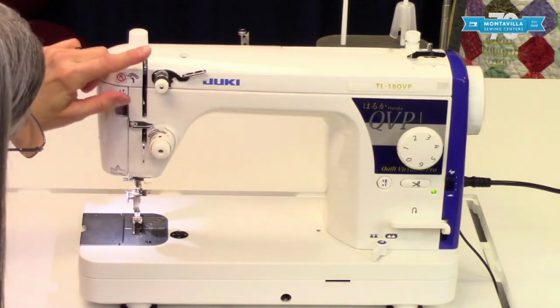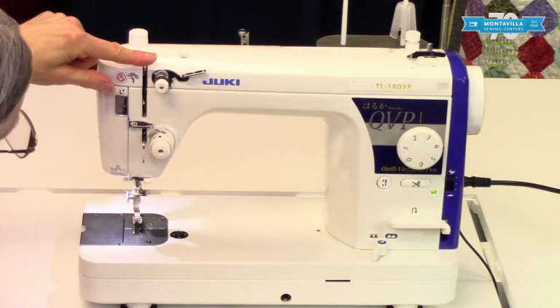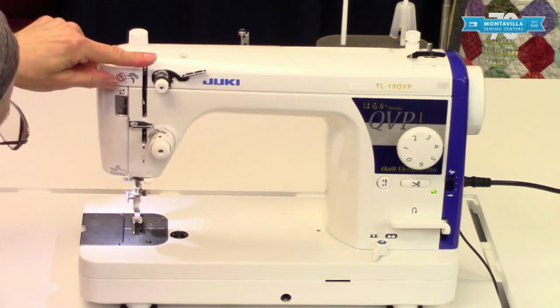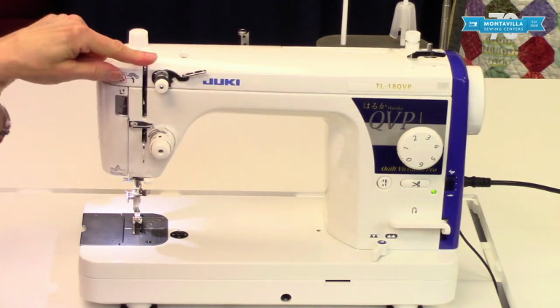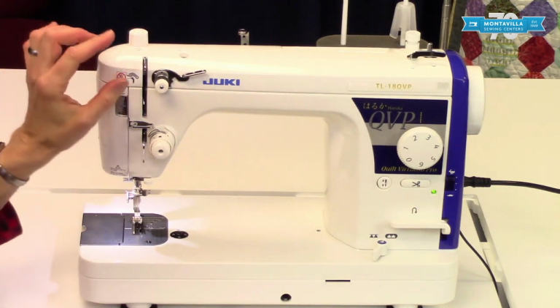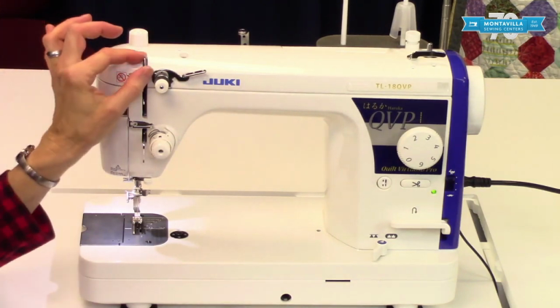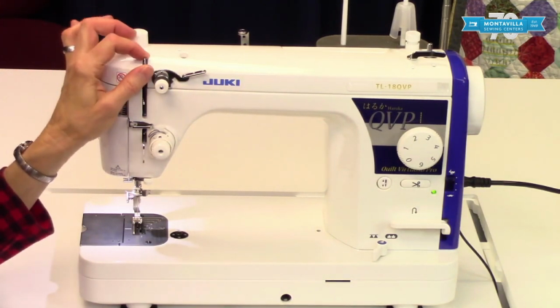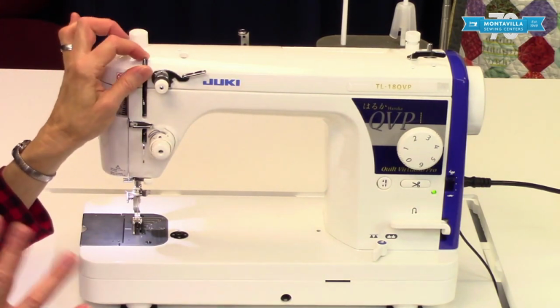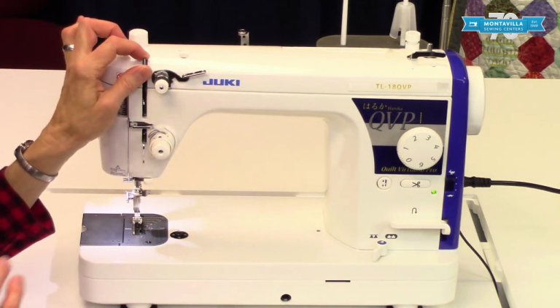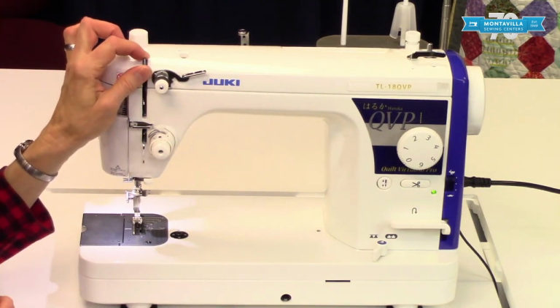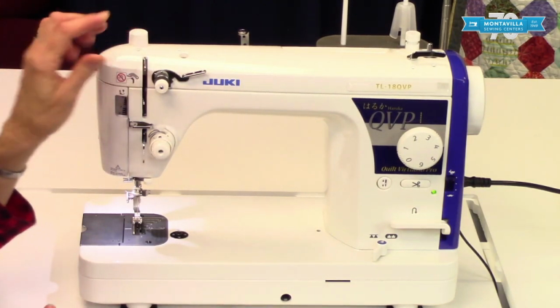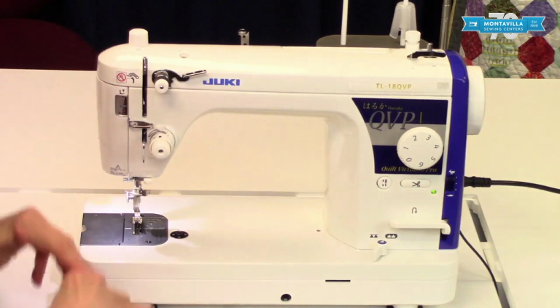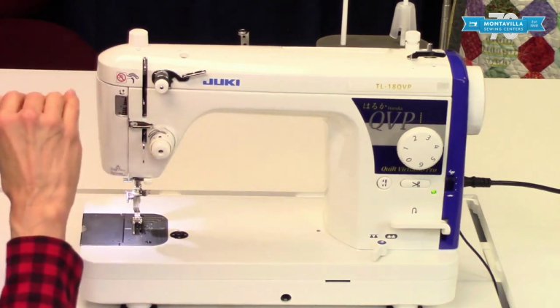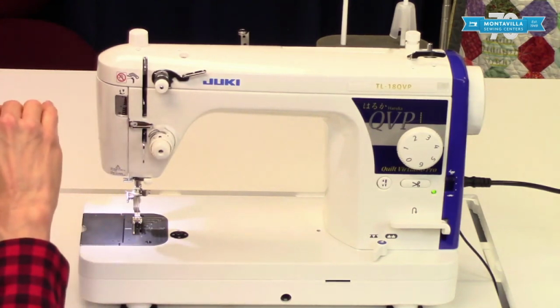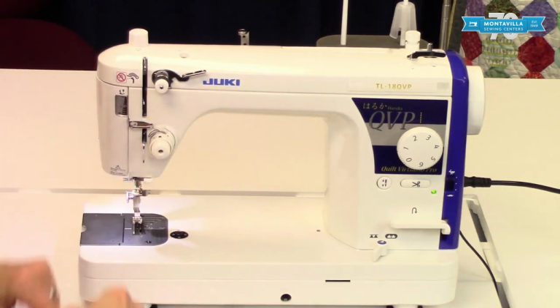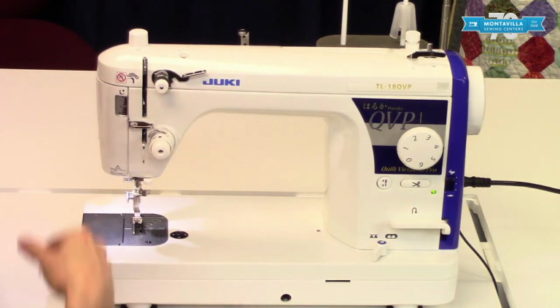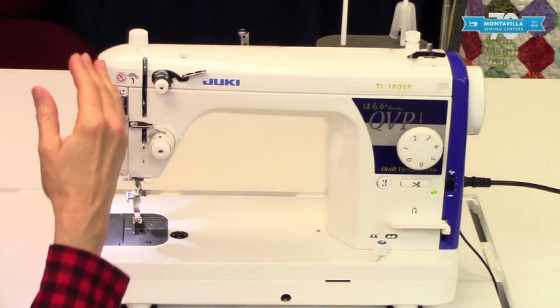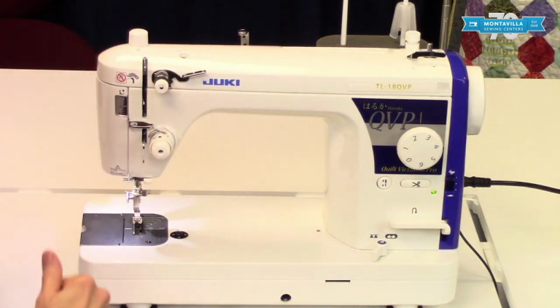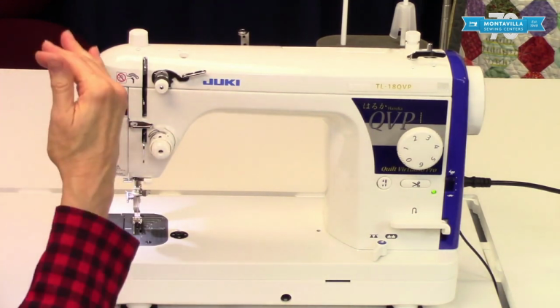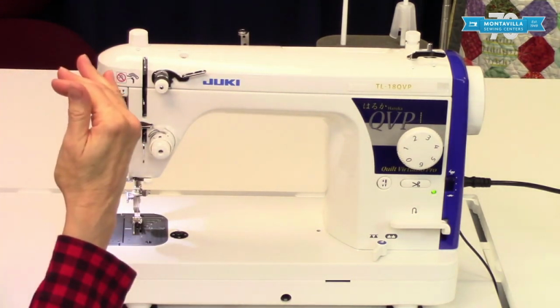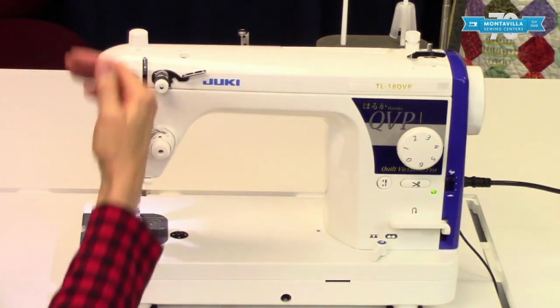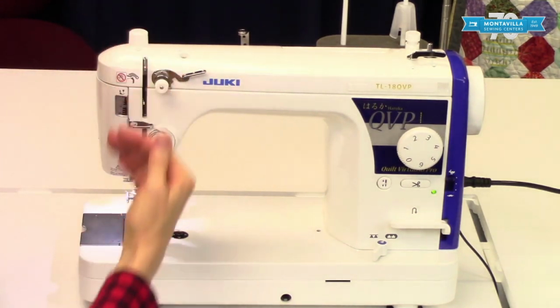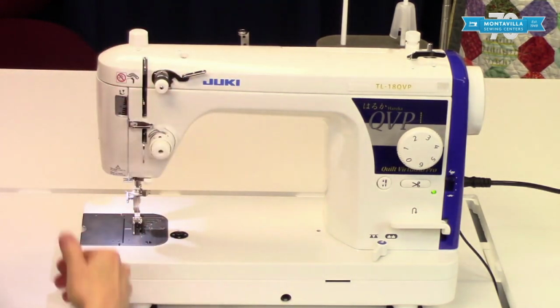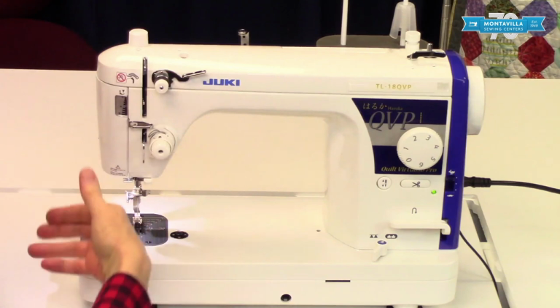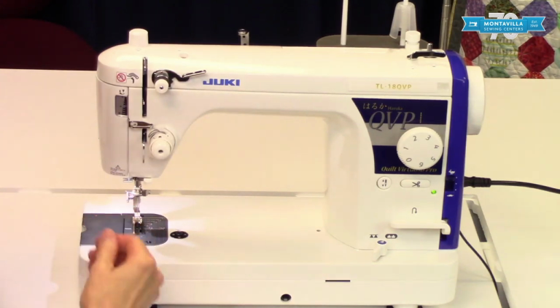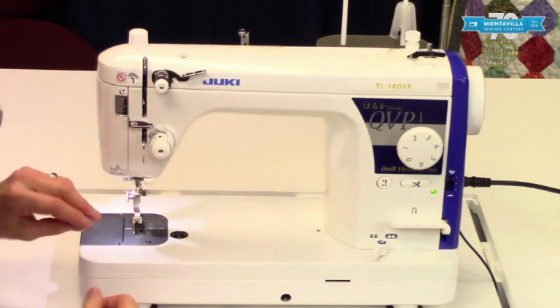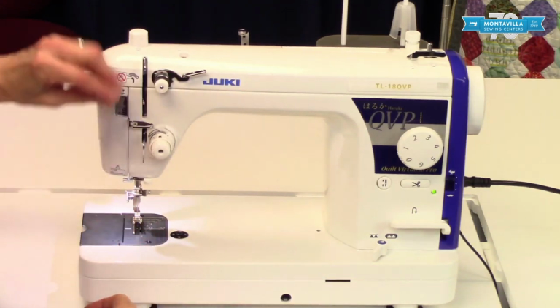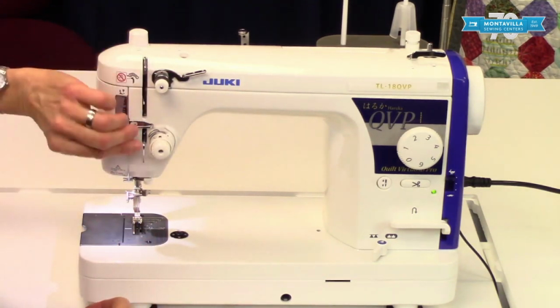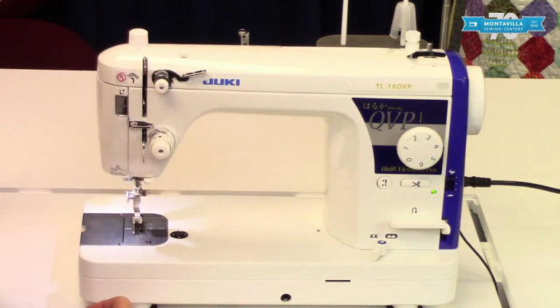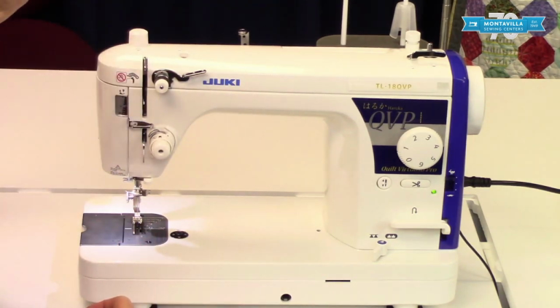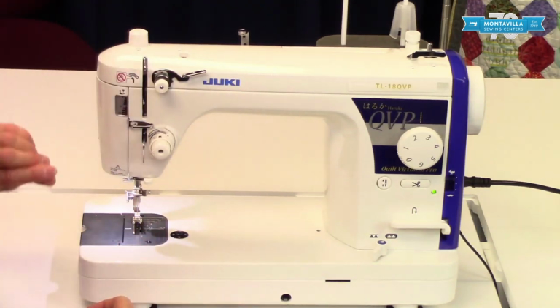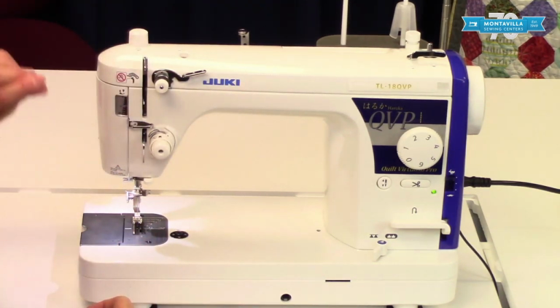This is your take-up lever. I like to tell people a take-up lever takes up the slack as the machine makes each stitch — the thread has to go down, go around the bobbin, and then the take-up lever takes up that slack.